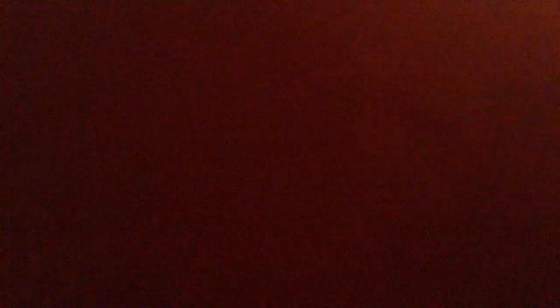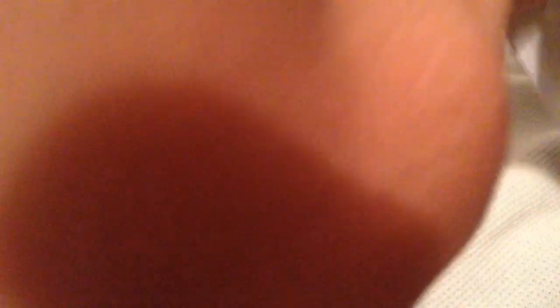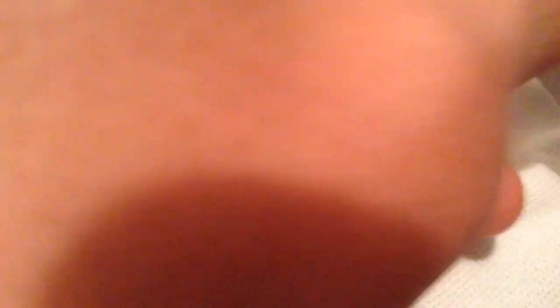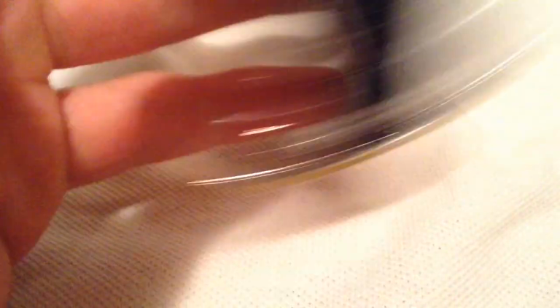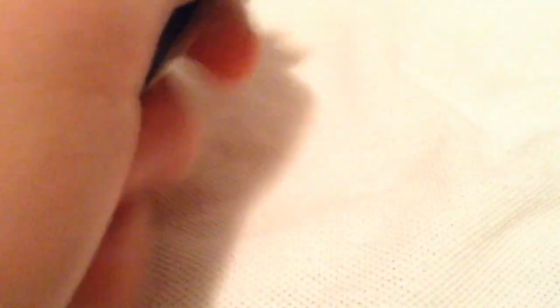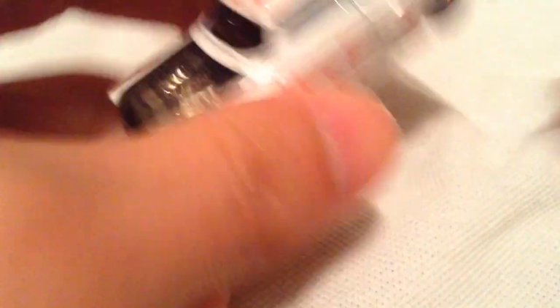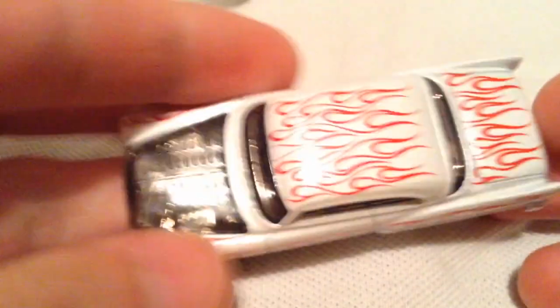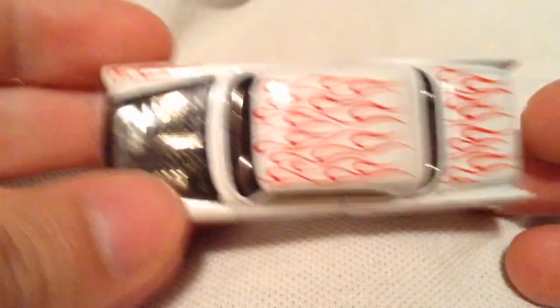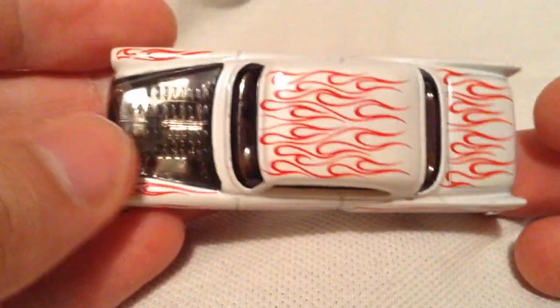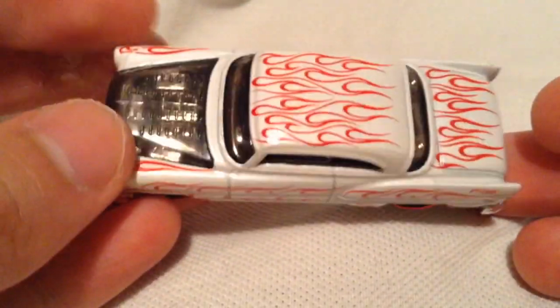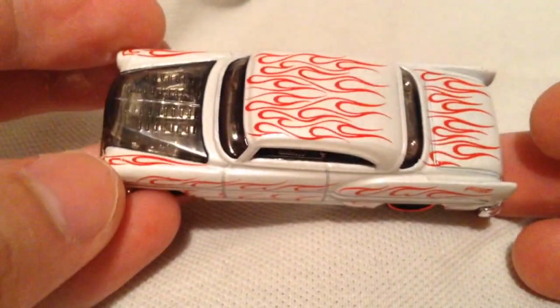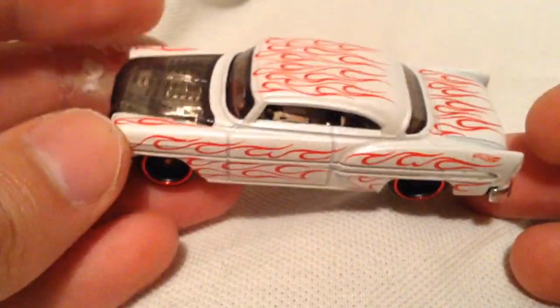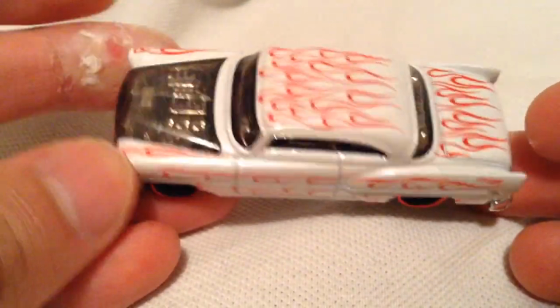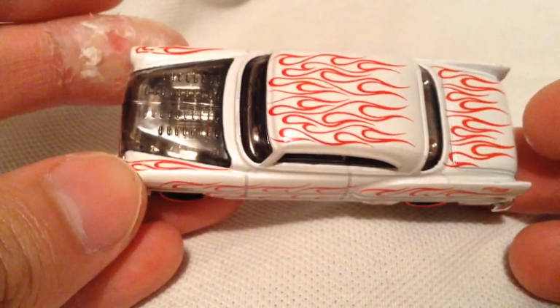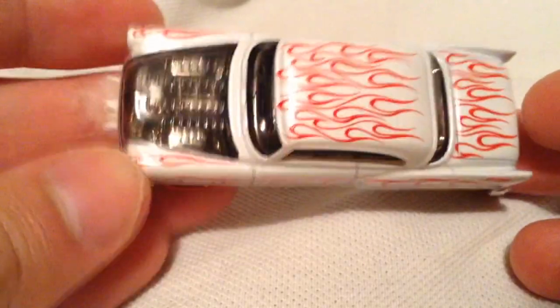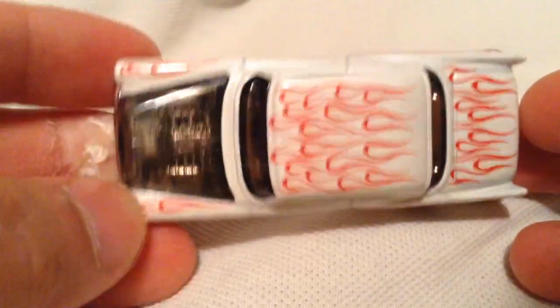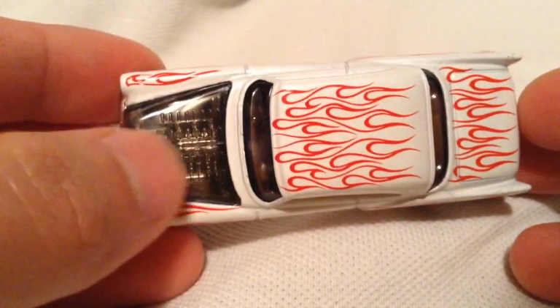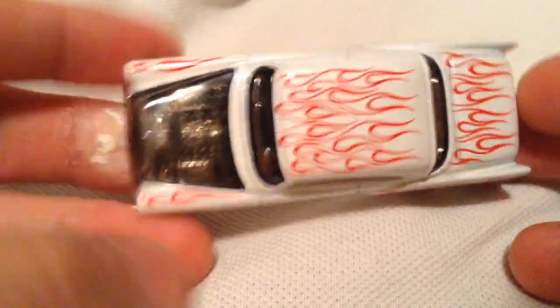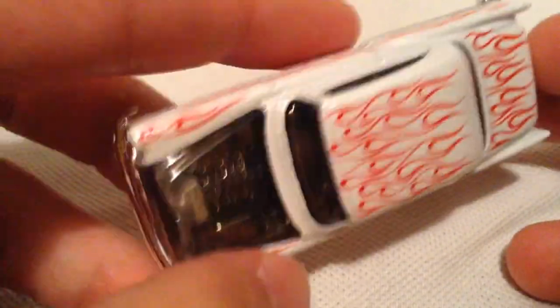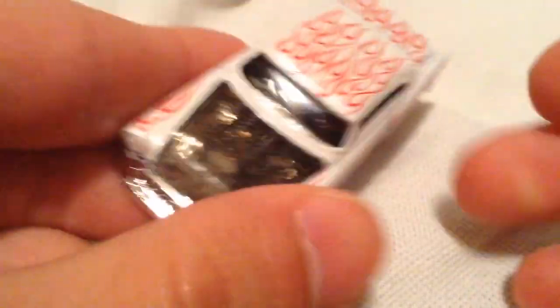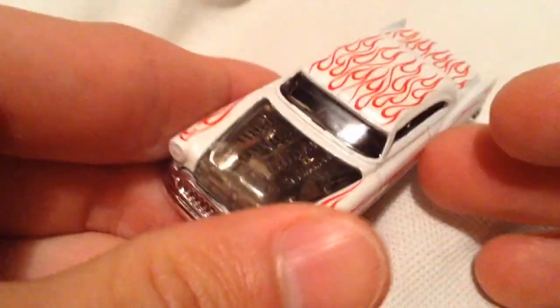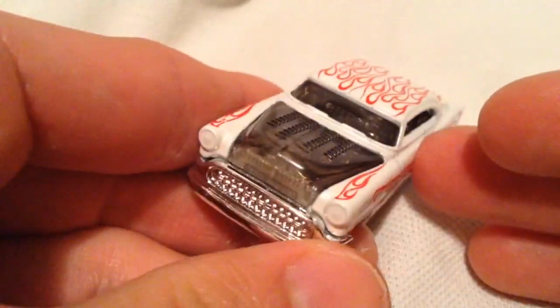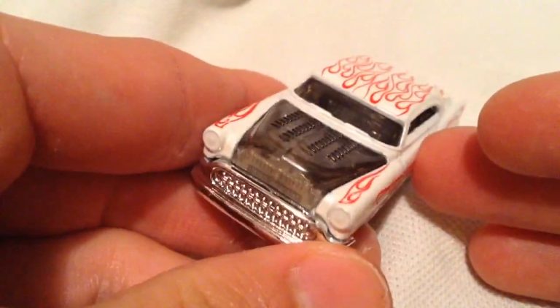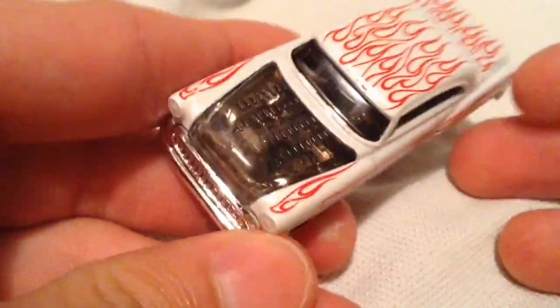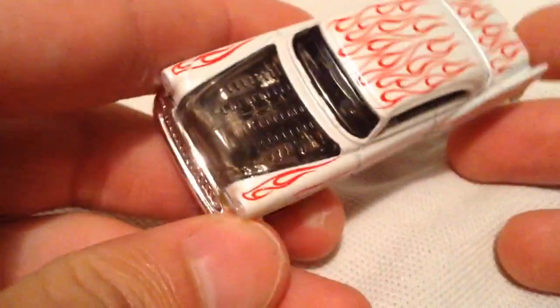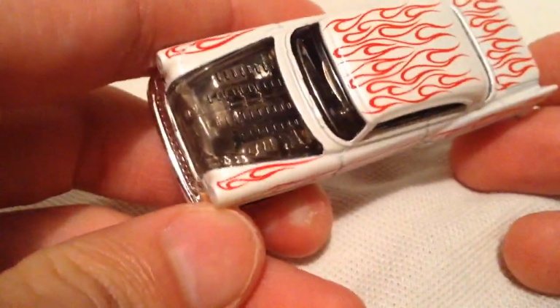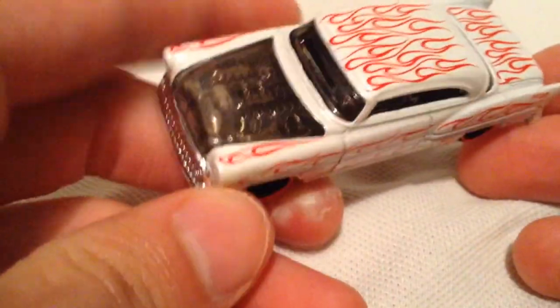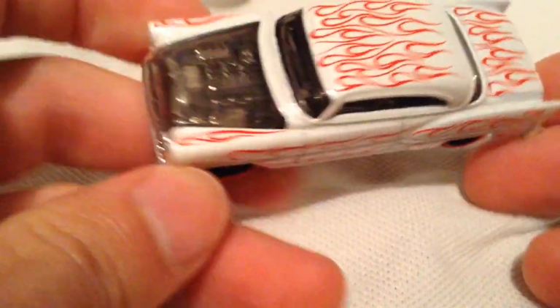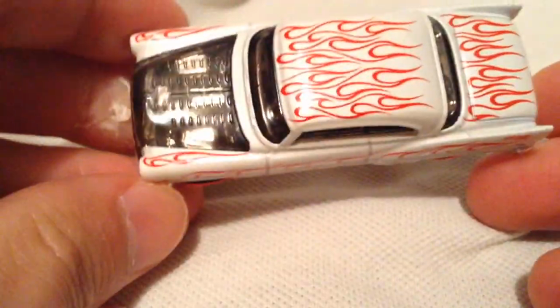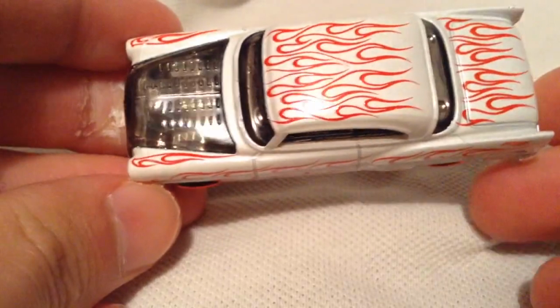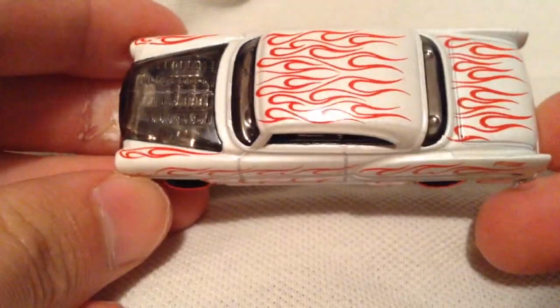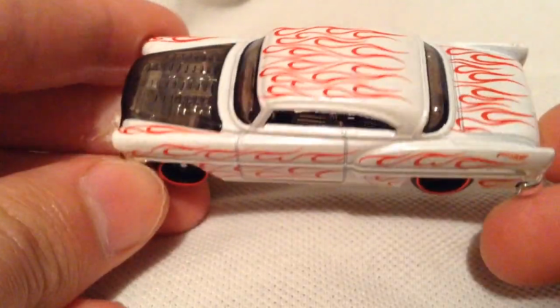Of course these are Target exclusives. This one is the white with the red flames, very cool. It's got the clear hood on it, which is what probably makes it the custom. The clear hoods do exist in real life, they're very cool.